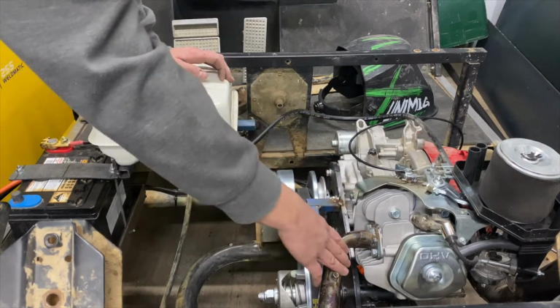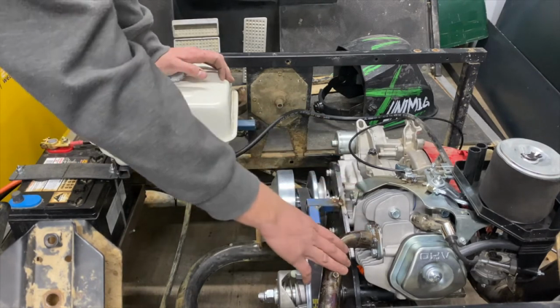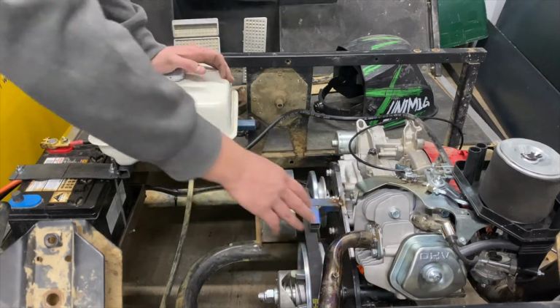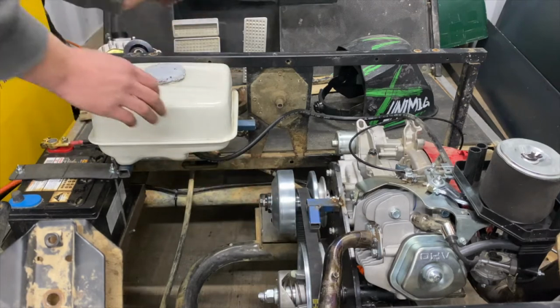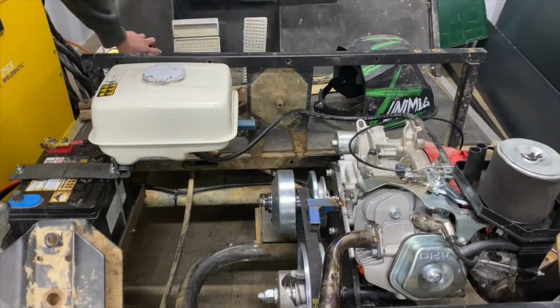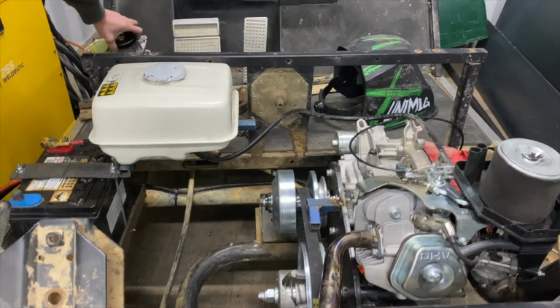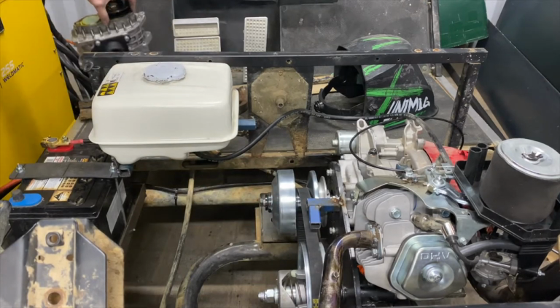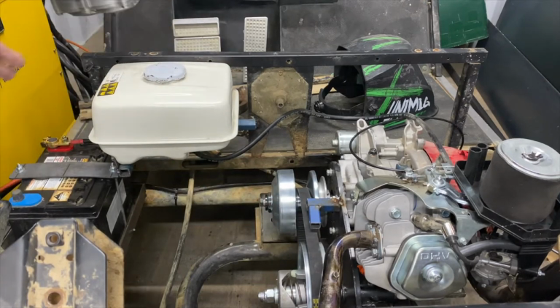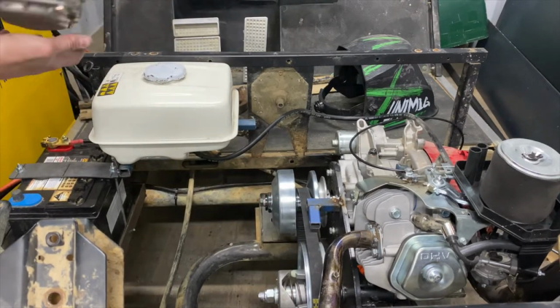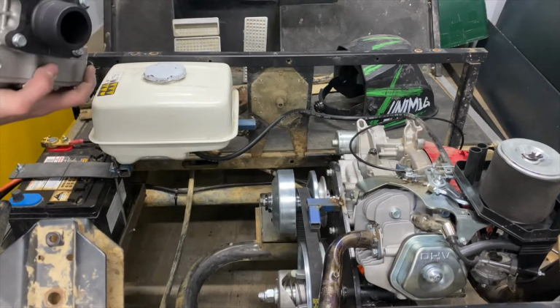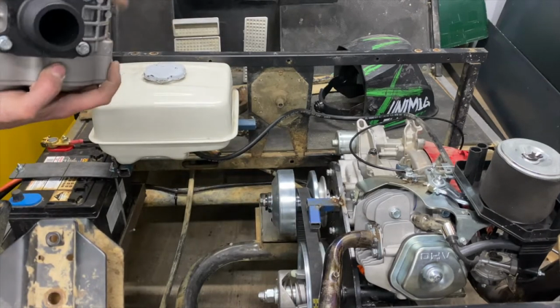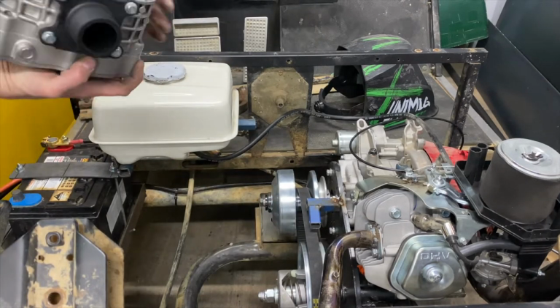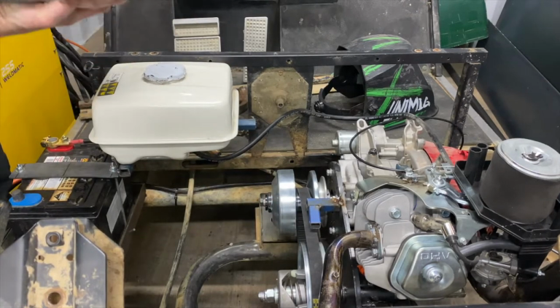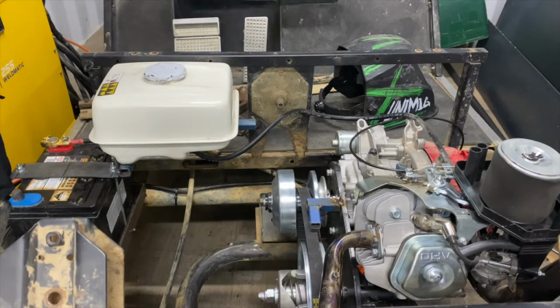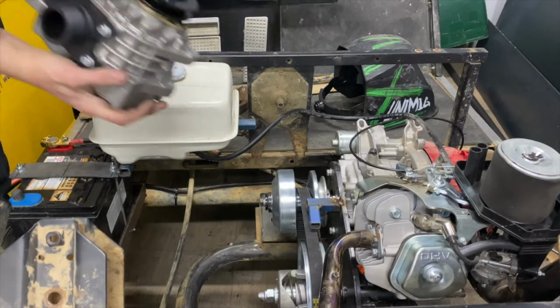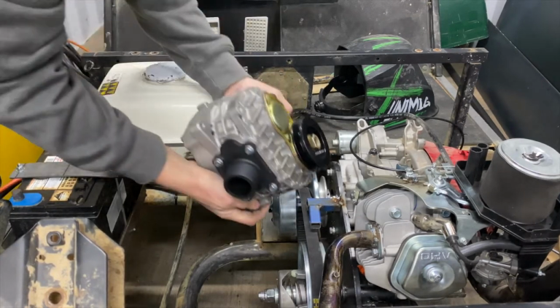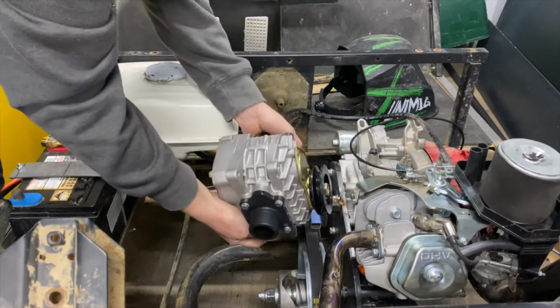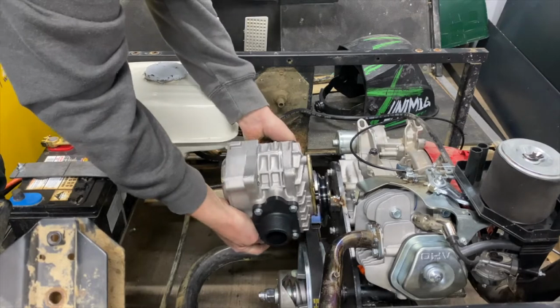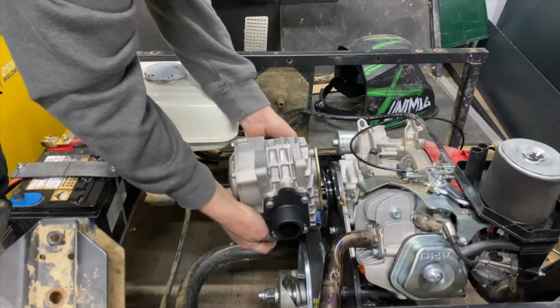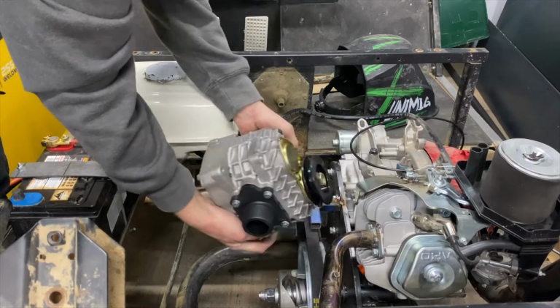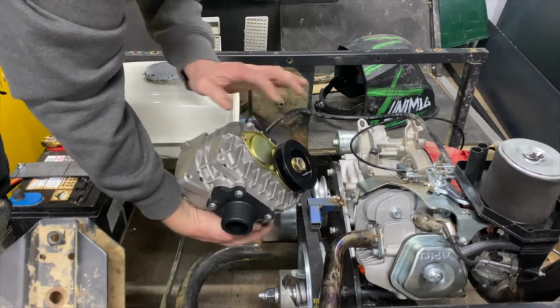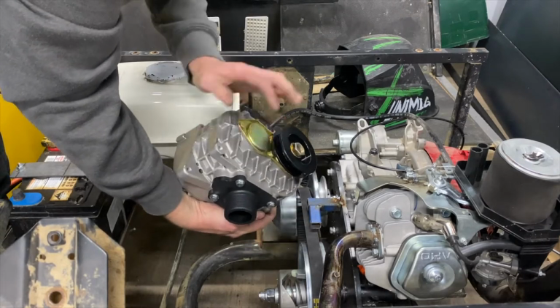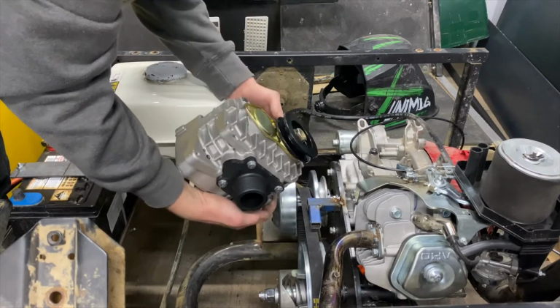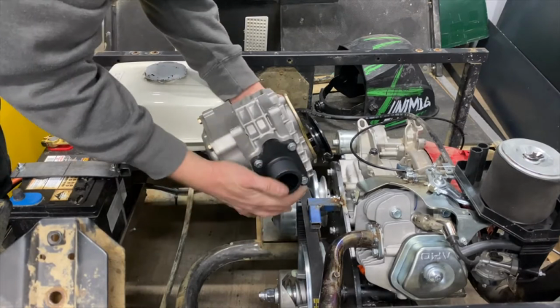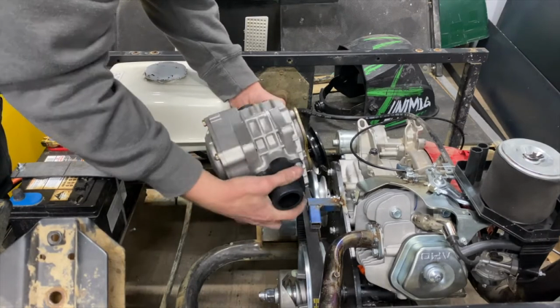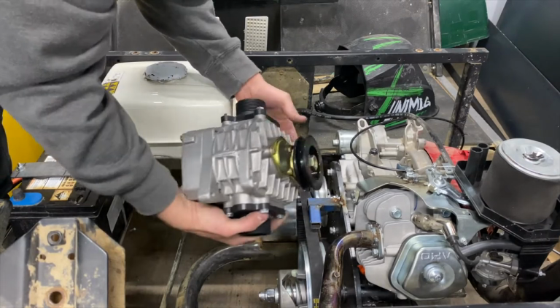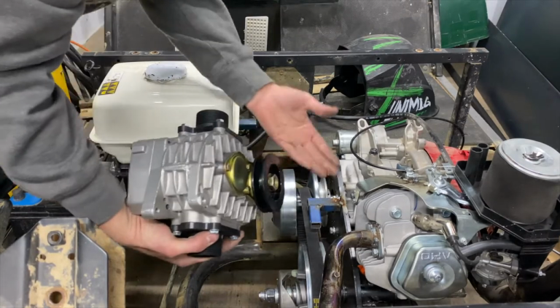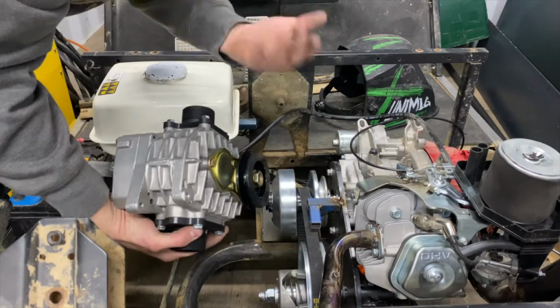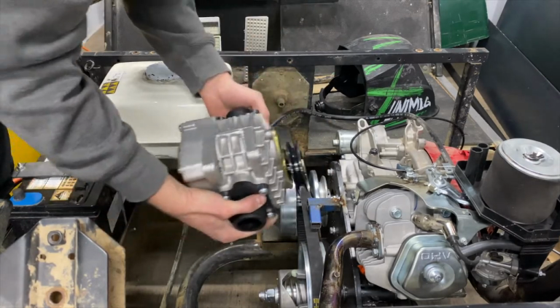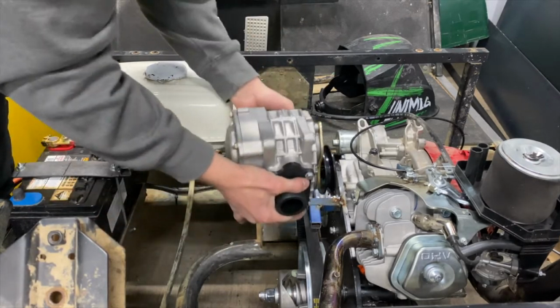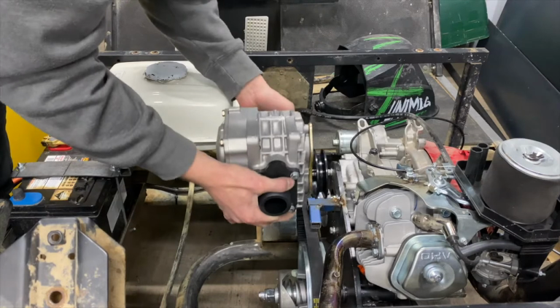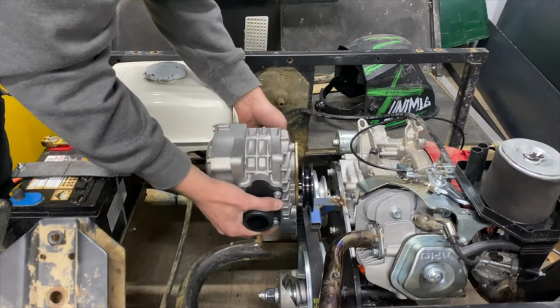The exhaust is going to hit. And another thing I noticed with this mount — it's so high it's actually going to hit the seat. When you go up a bump, because obviously the swing arm moves up, it's just going to belt into the seat.